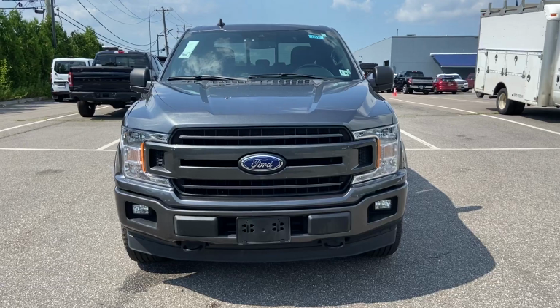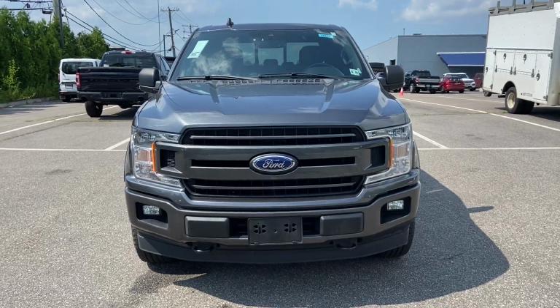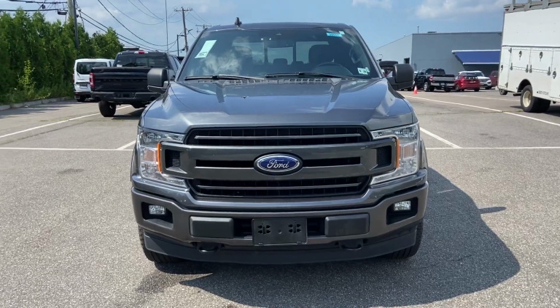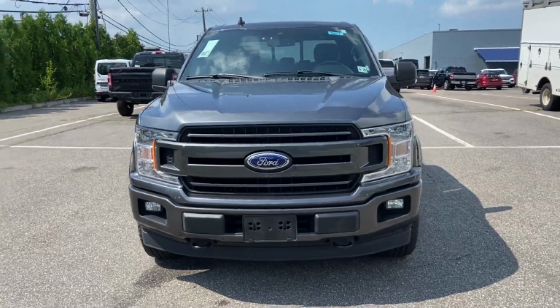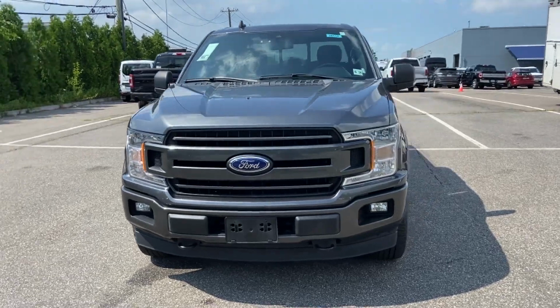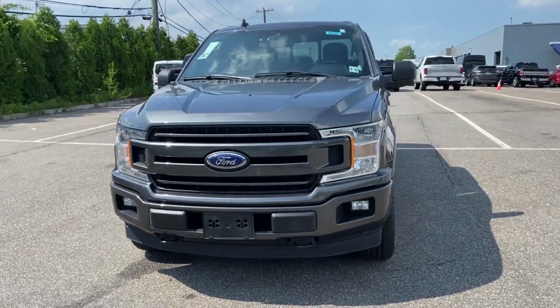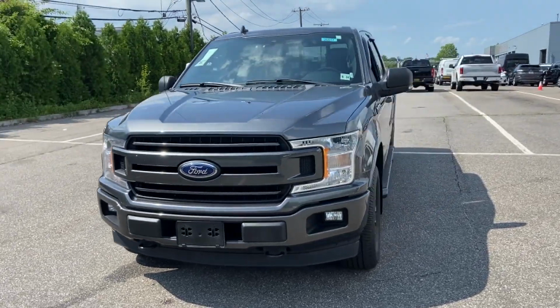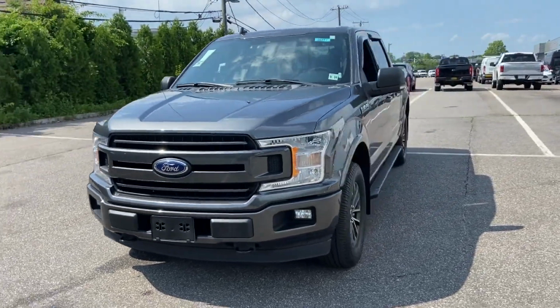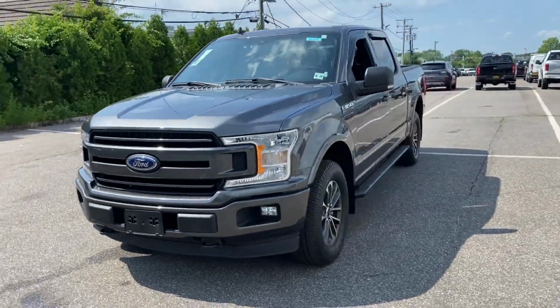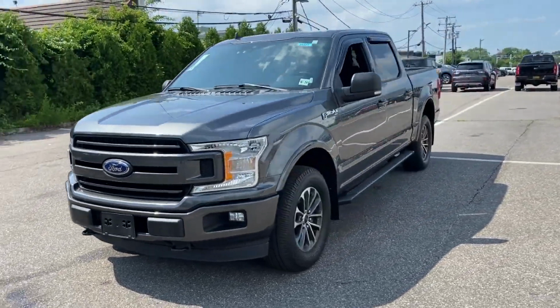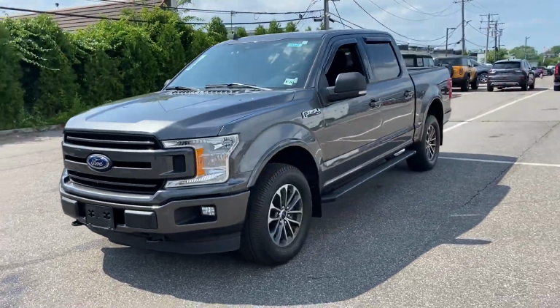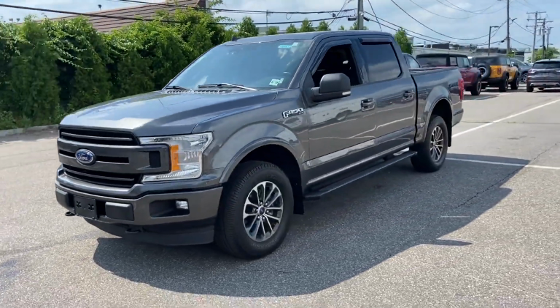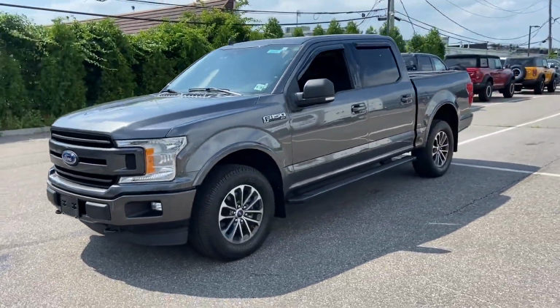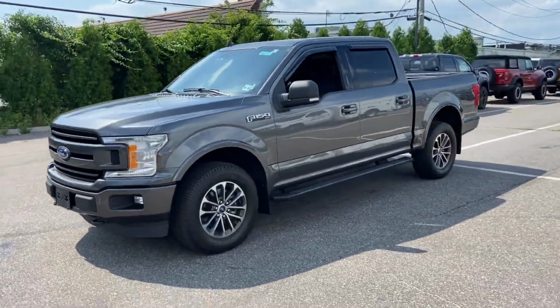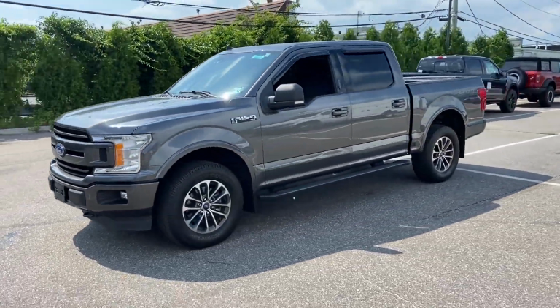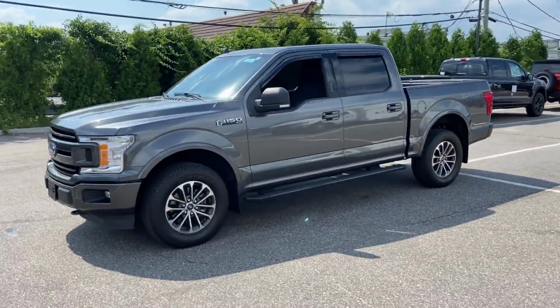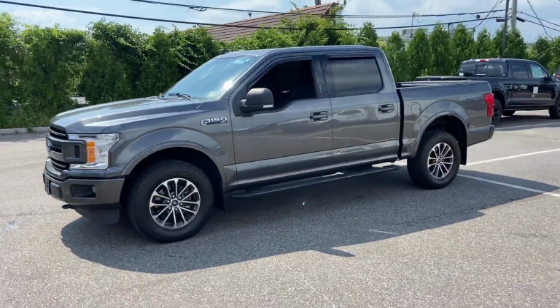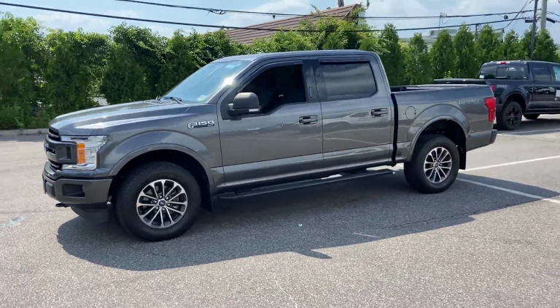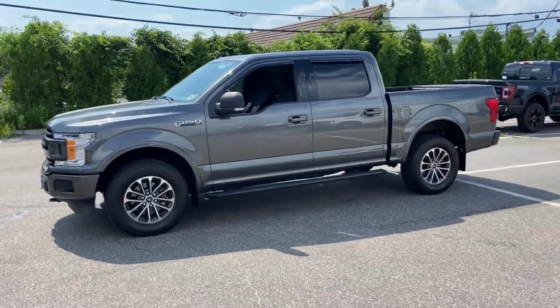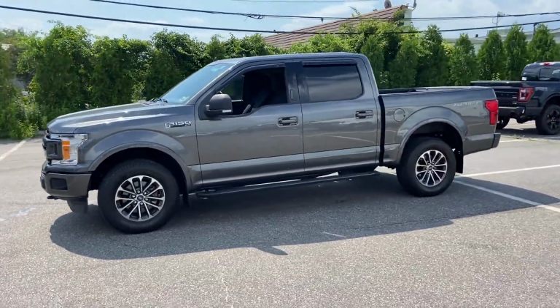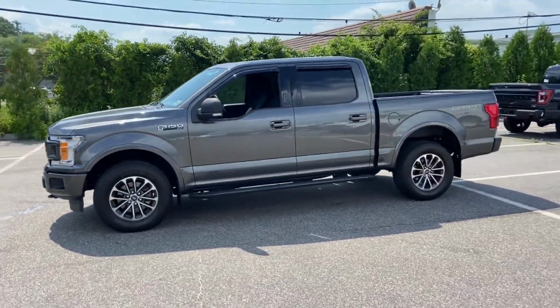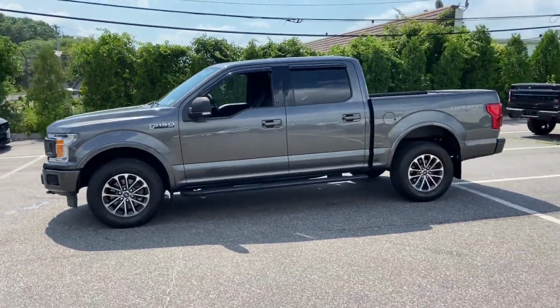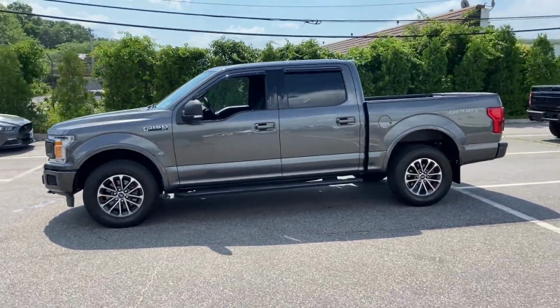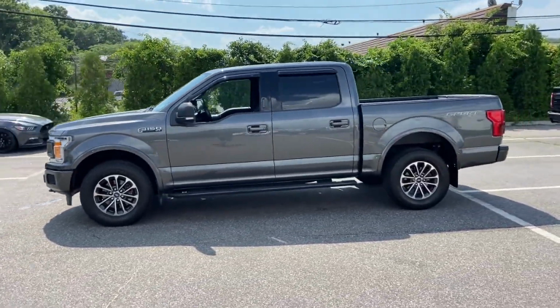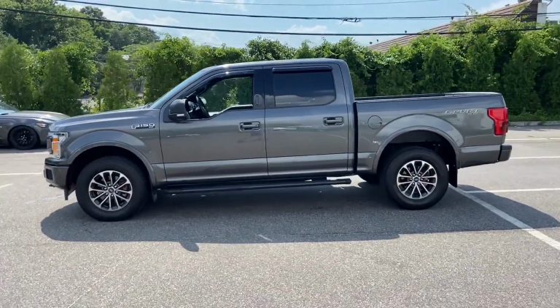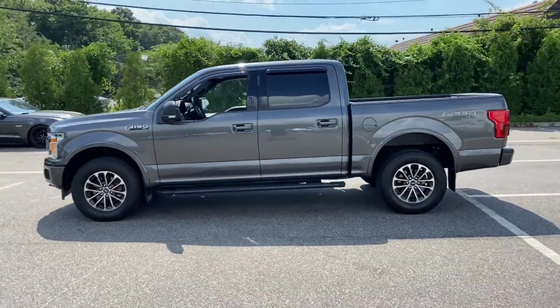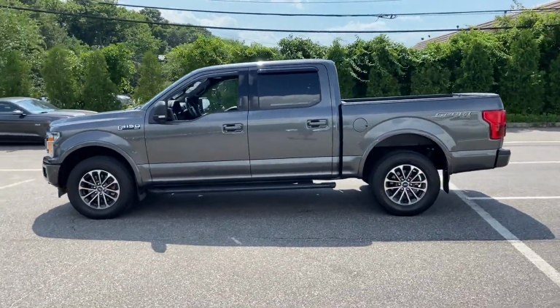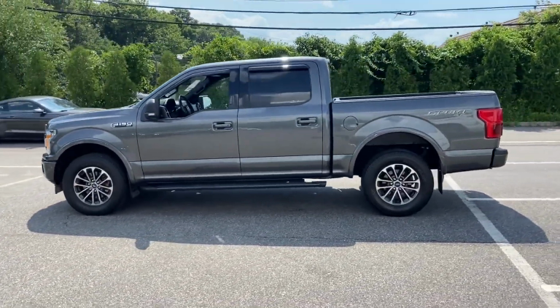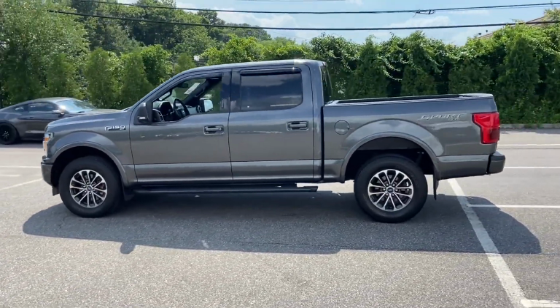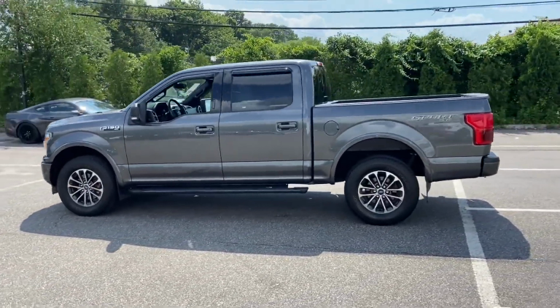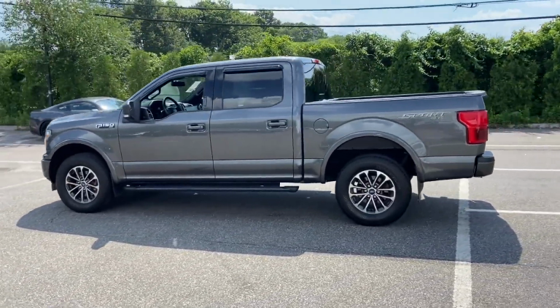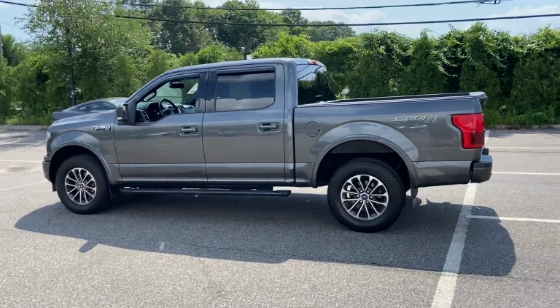2019 Ford F-150. With less than 35,000 miles on the odometer, this pickup truck offers two full rows of seating for premium comfort.